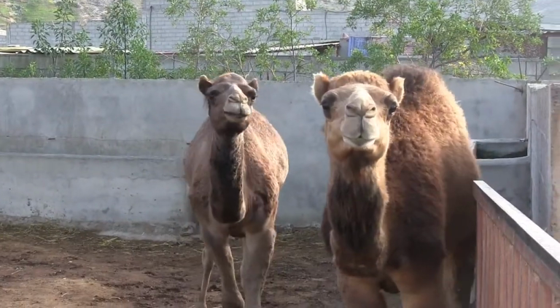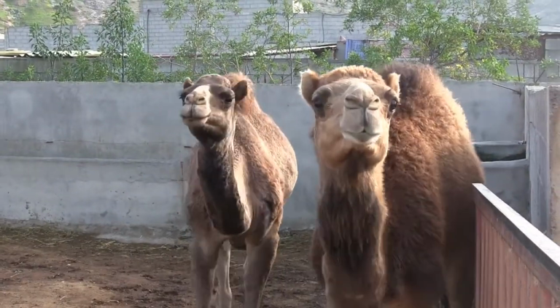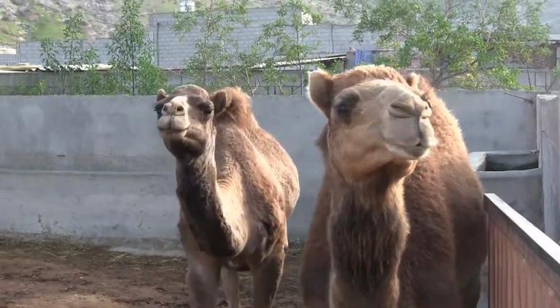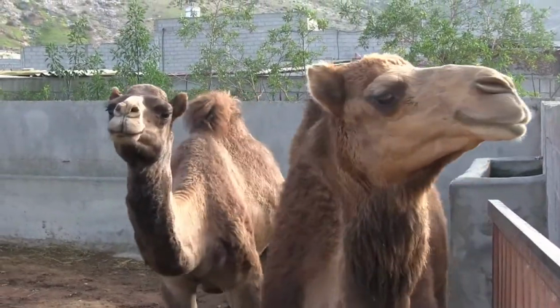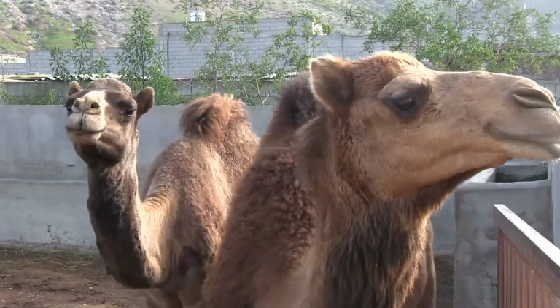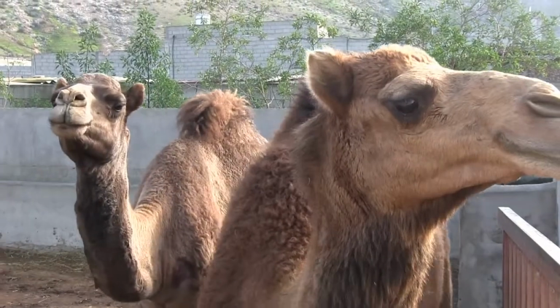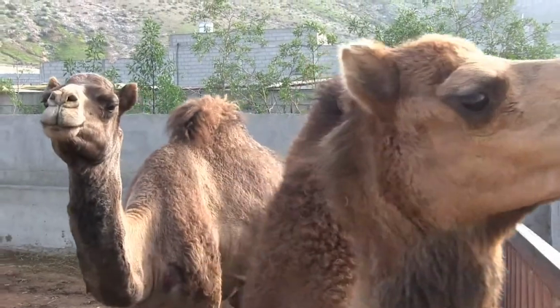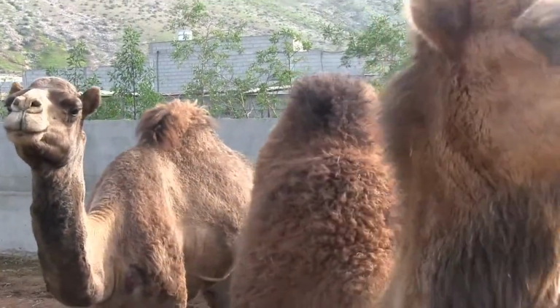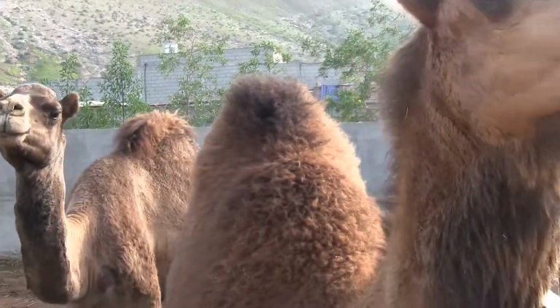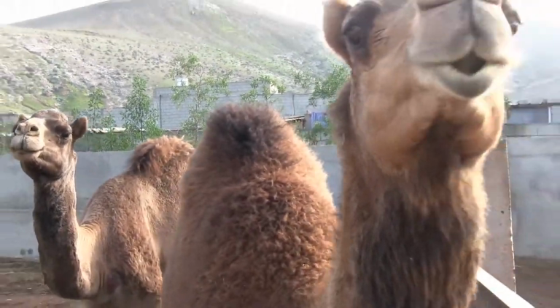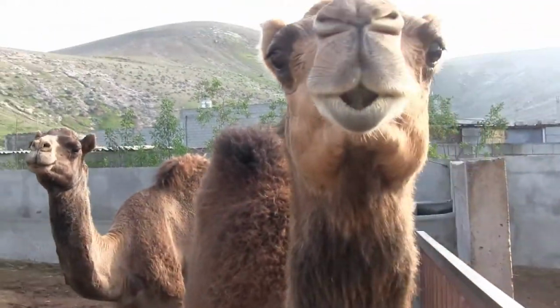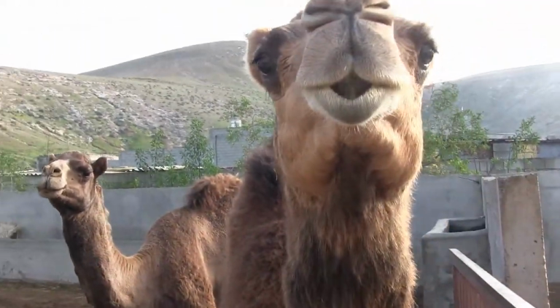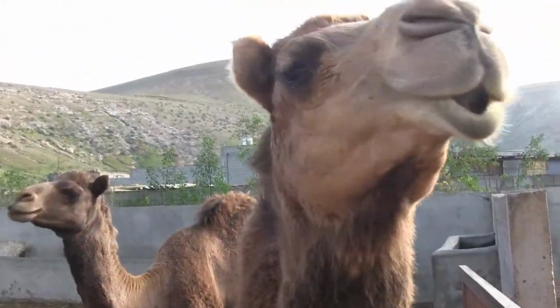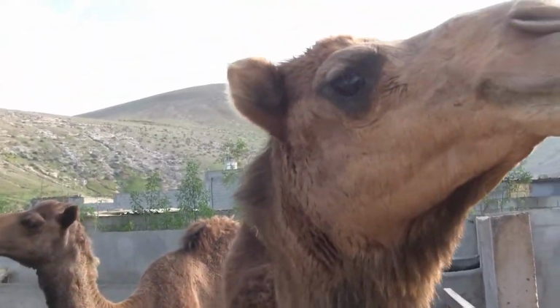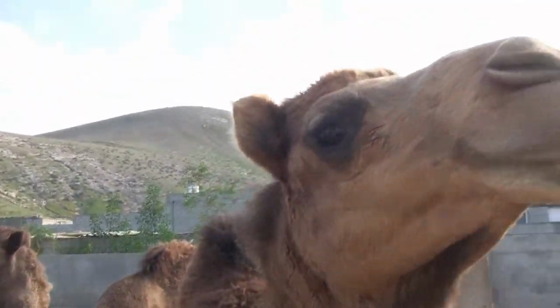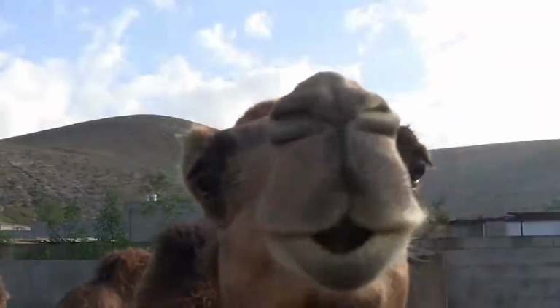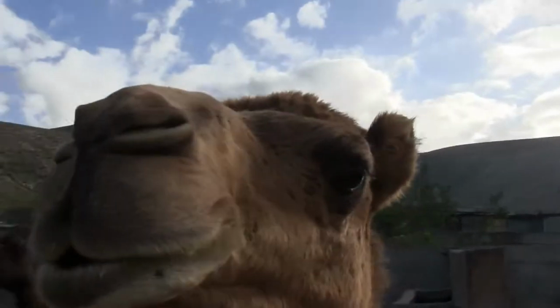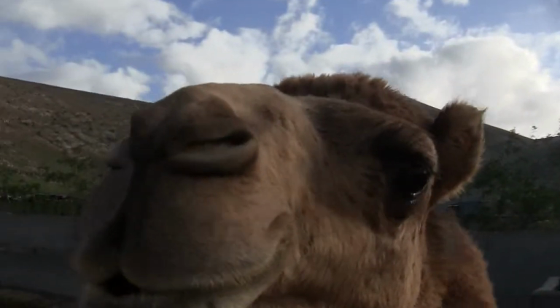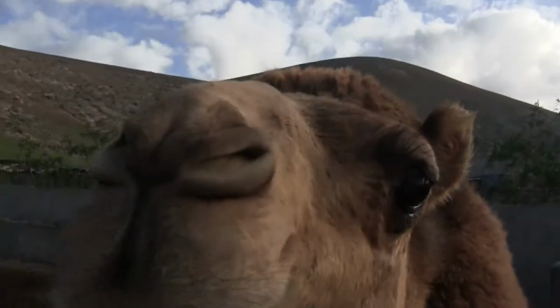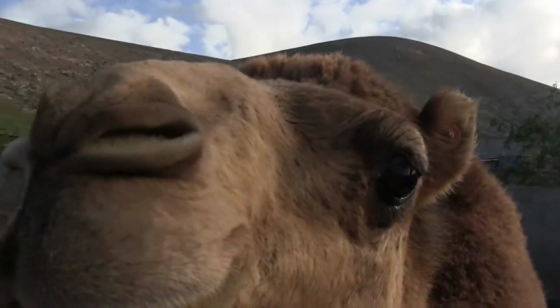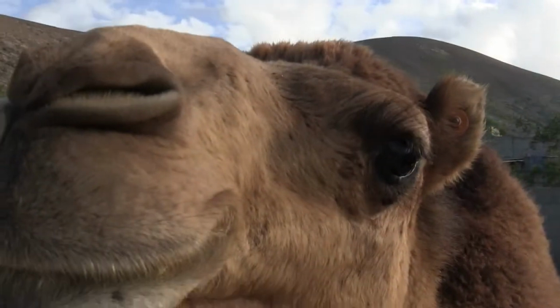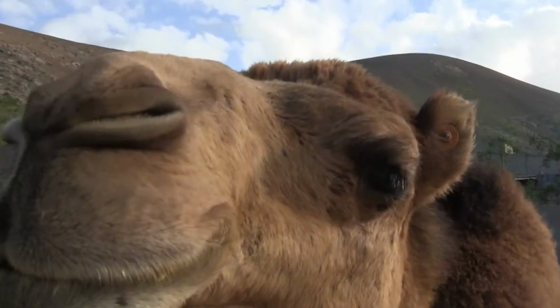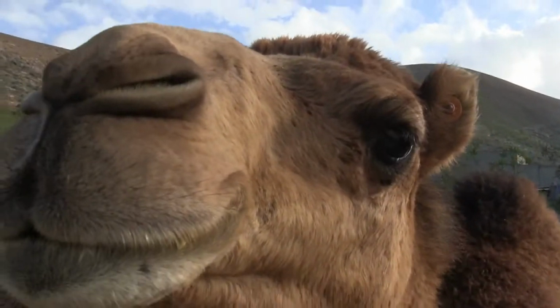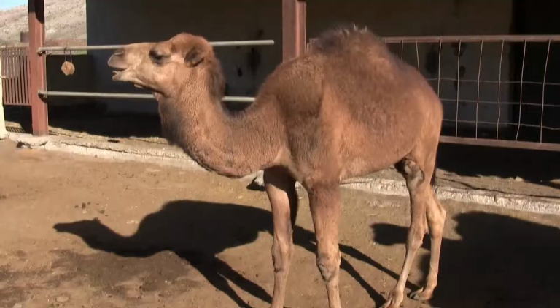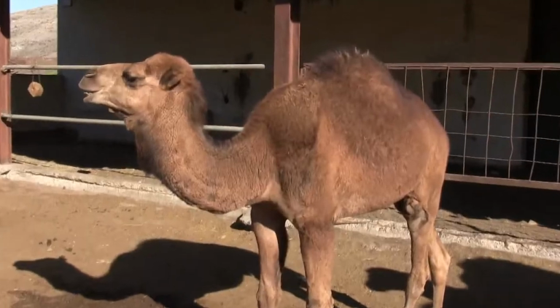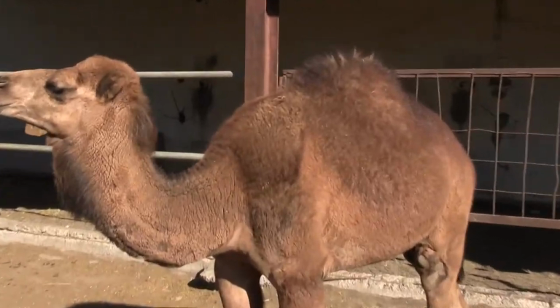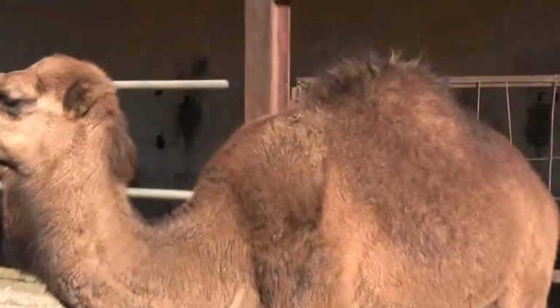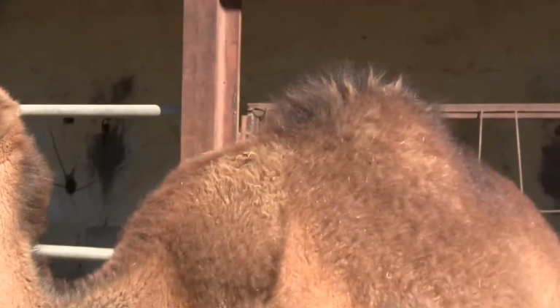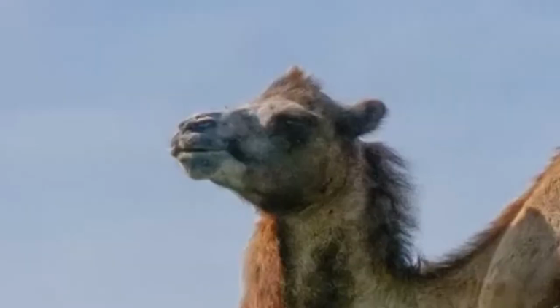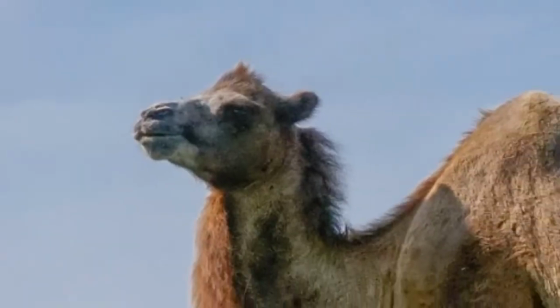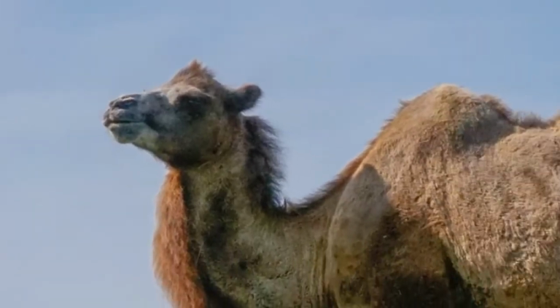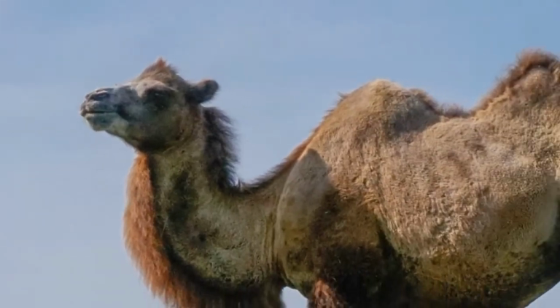The camels seen in the Canary Islands are dromedaries, which make up 94% of the world's camel population. They are distinguishable from the much rarer Bactrian camel by the presence of one hump. The Bactrian has two.